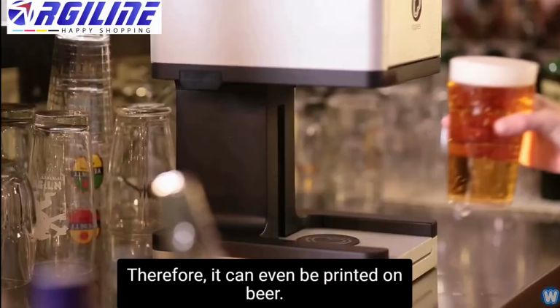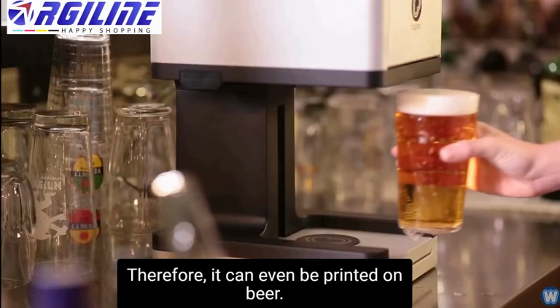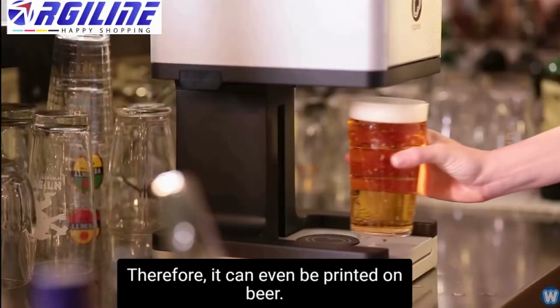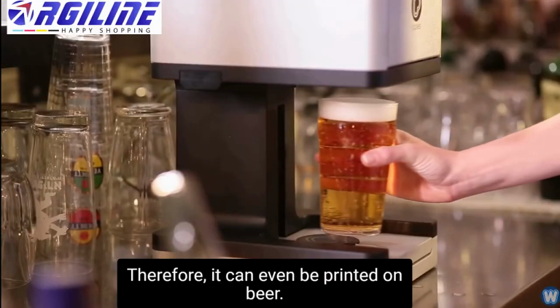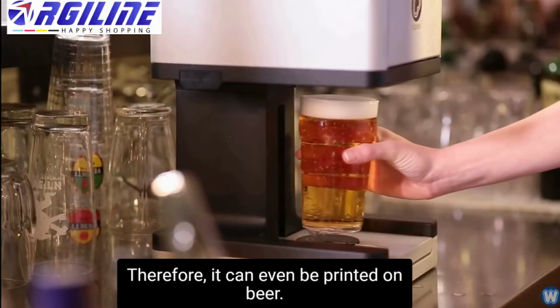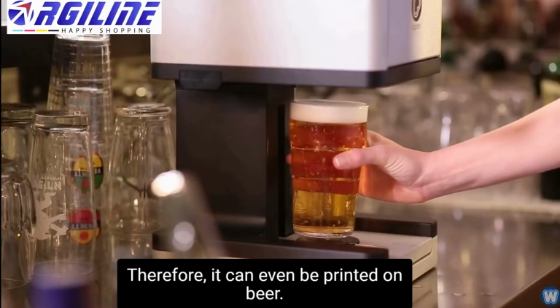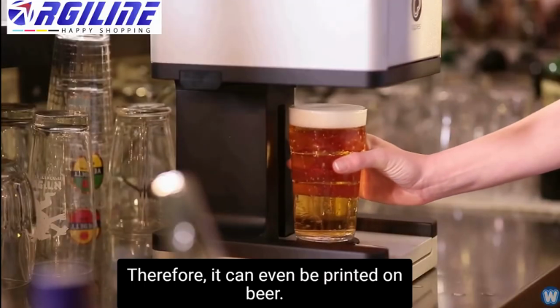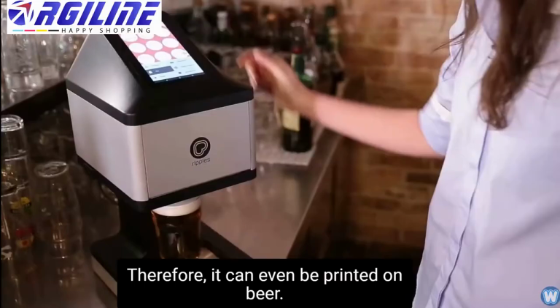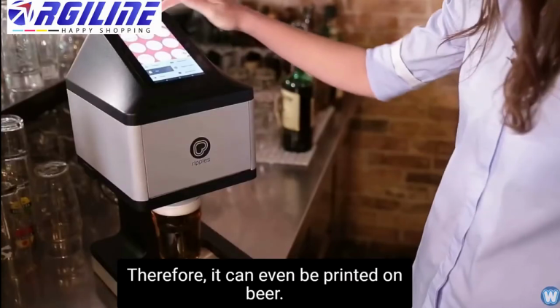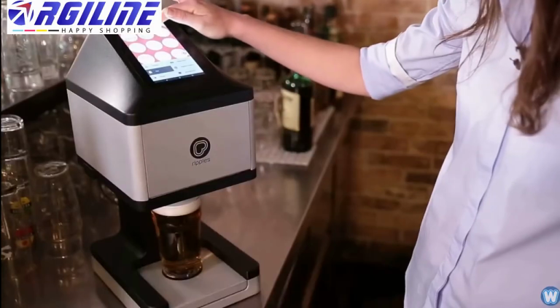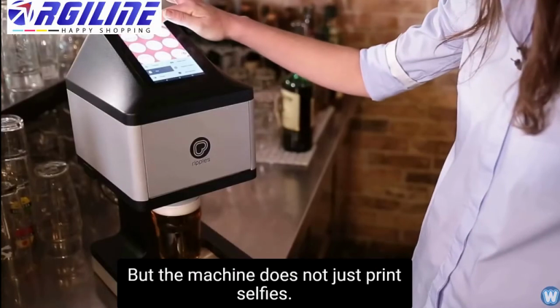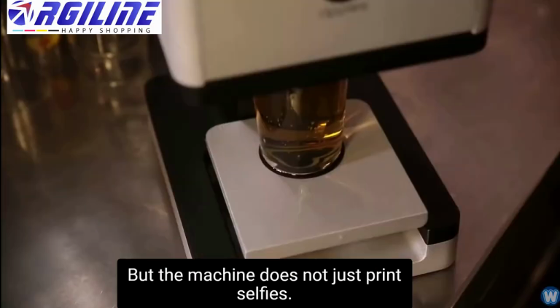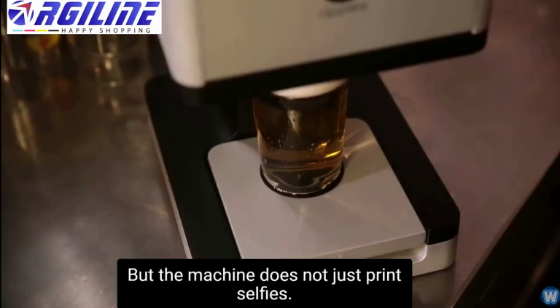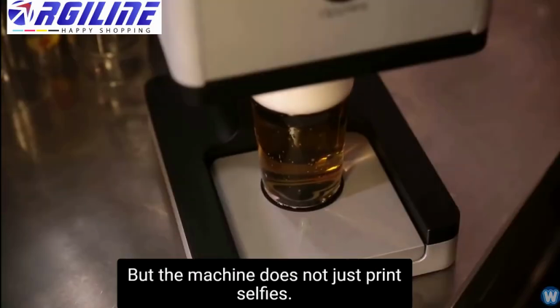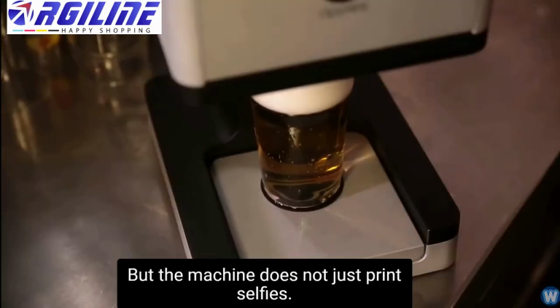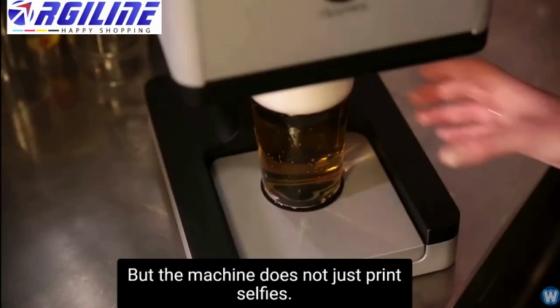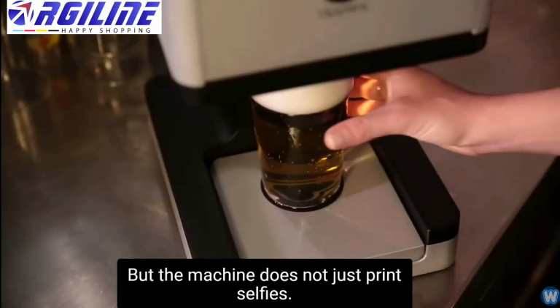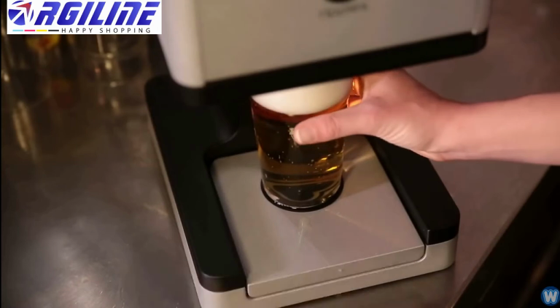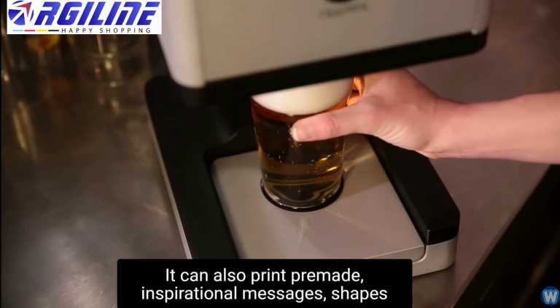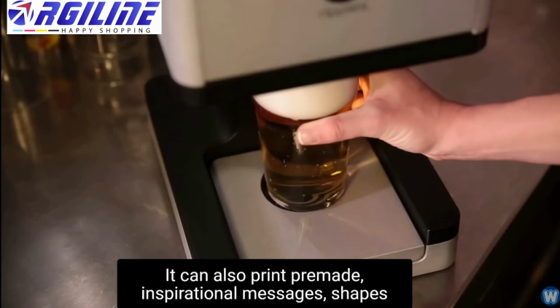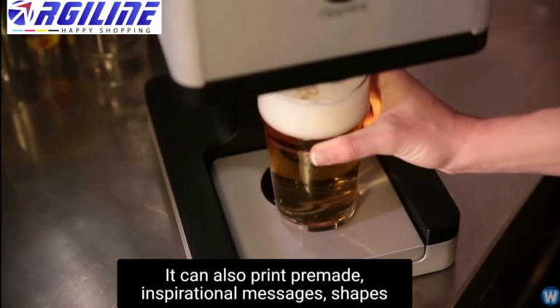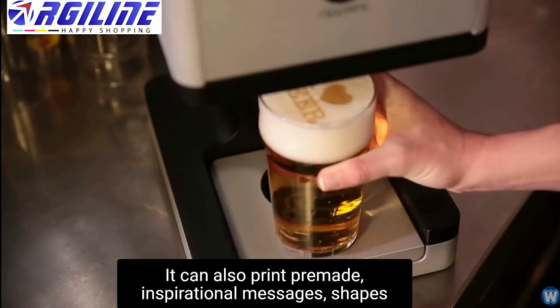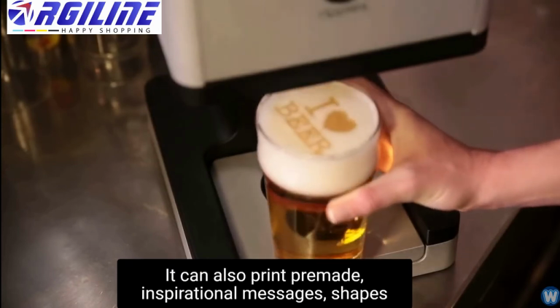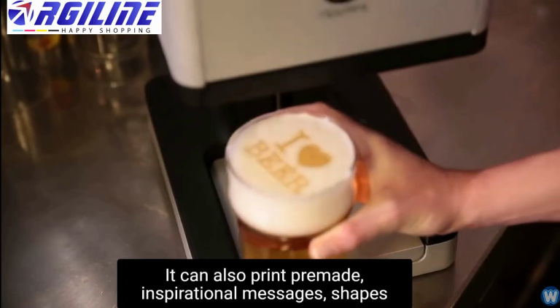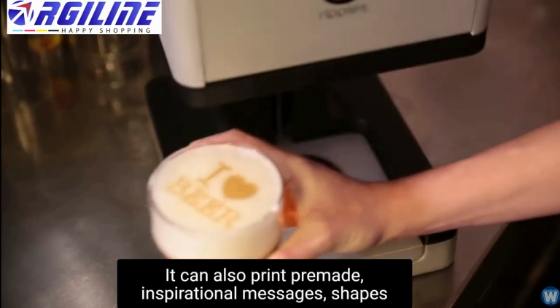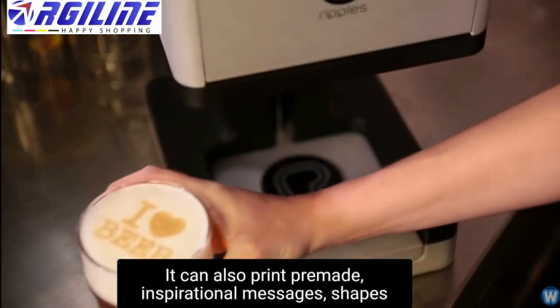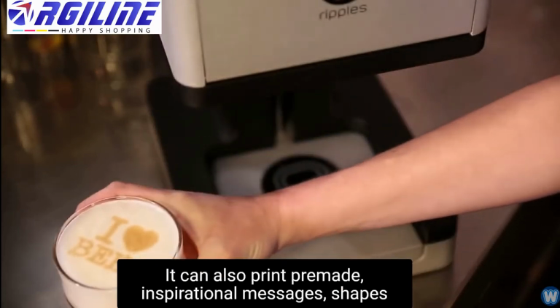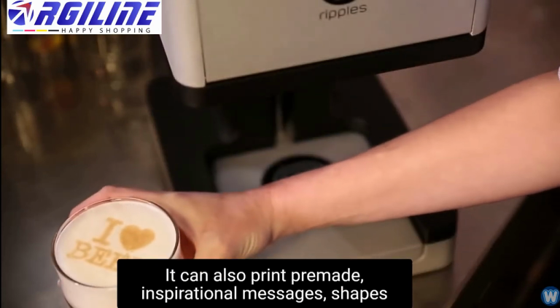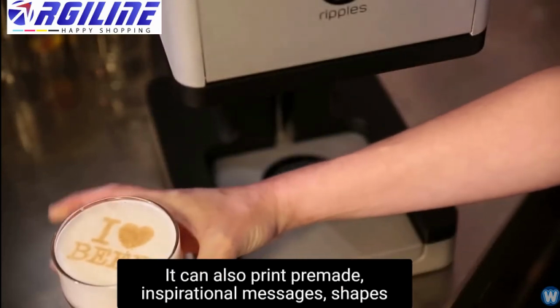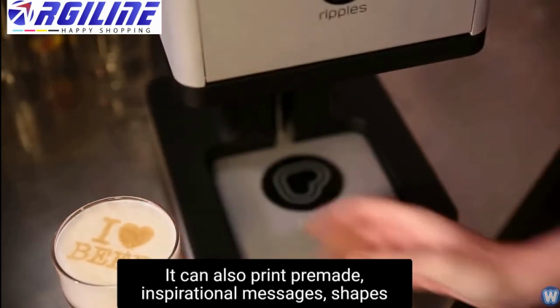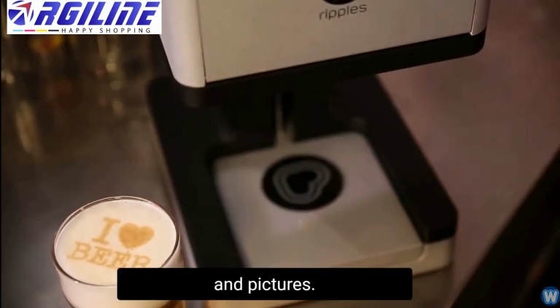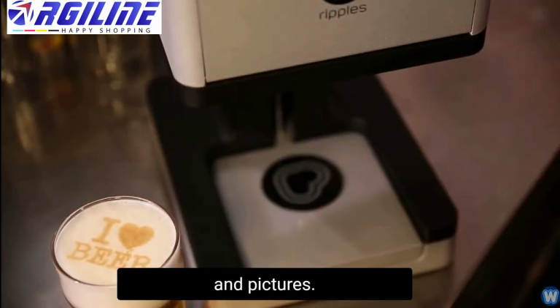Therefore, it can even be printed on beer. But the machine does not just print selfies — it can also print pre-made inspirational messages, shapes and pictures.